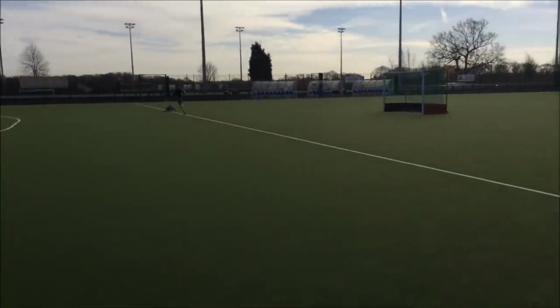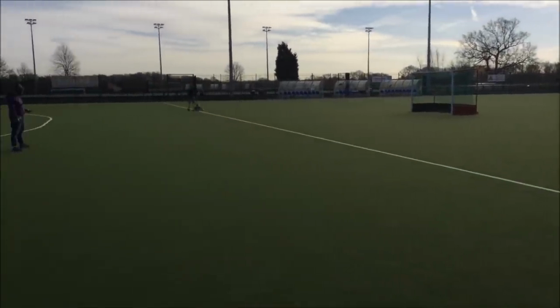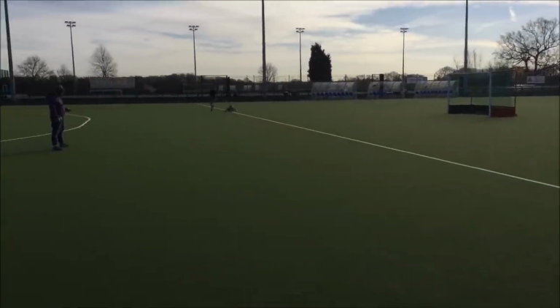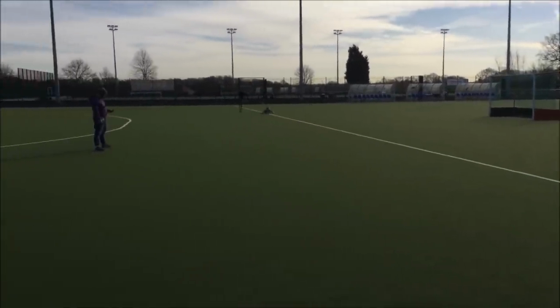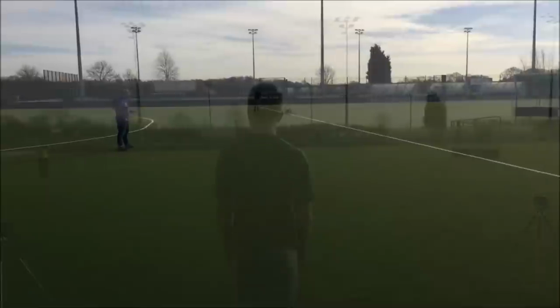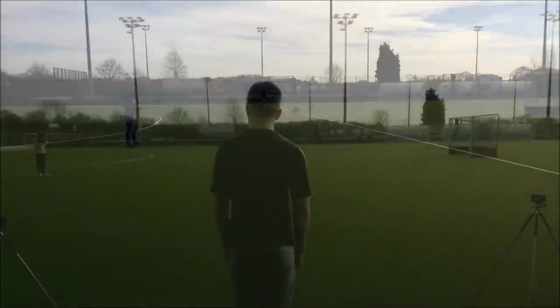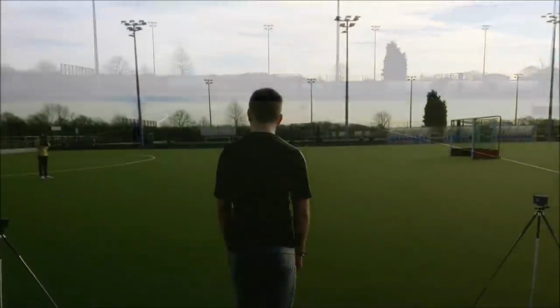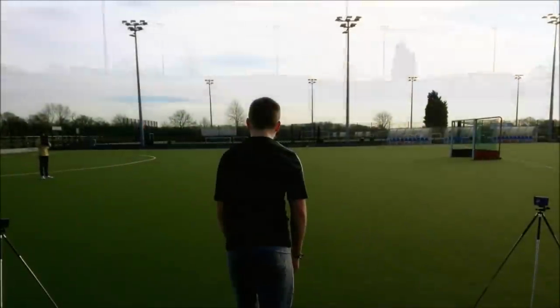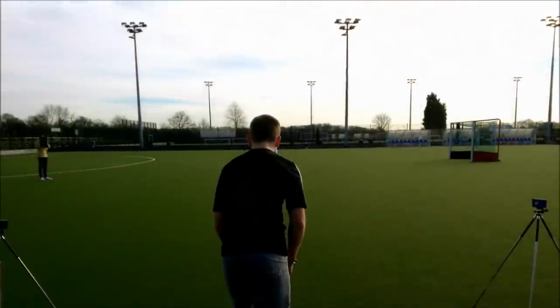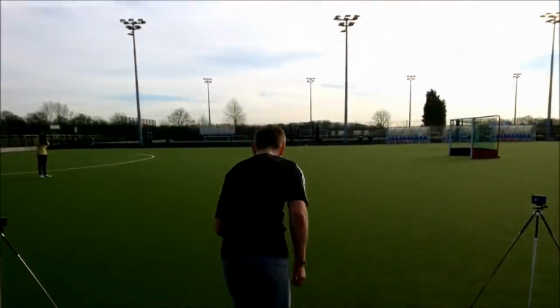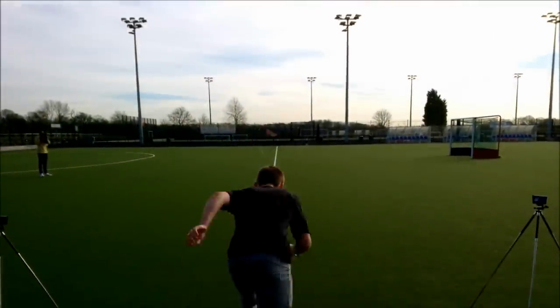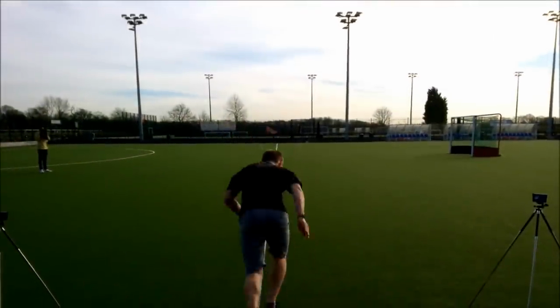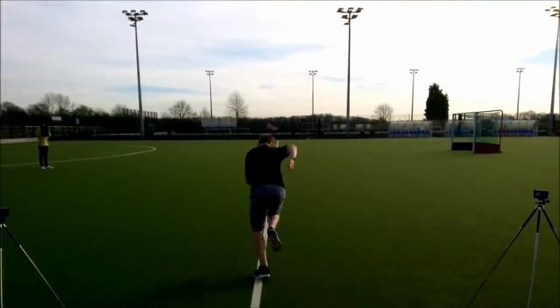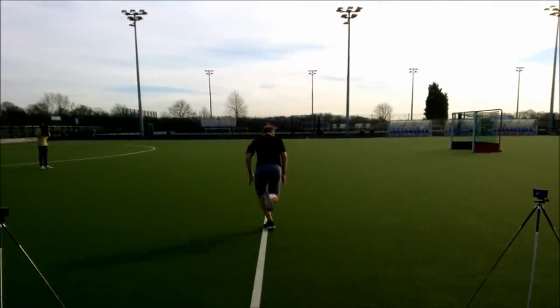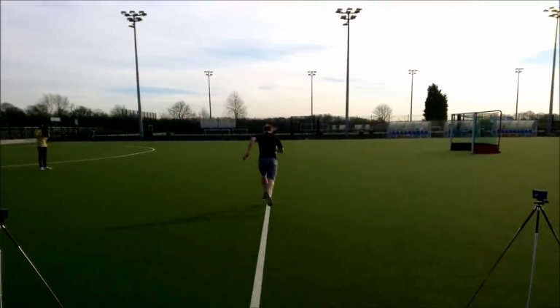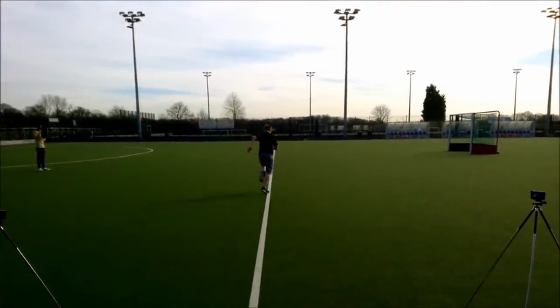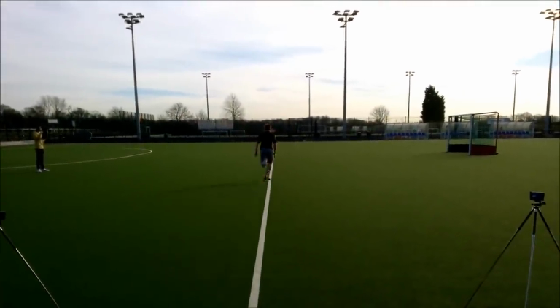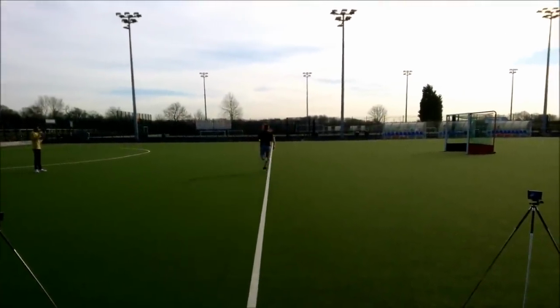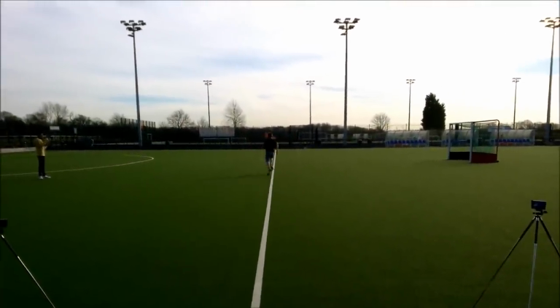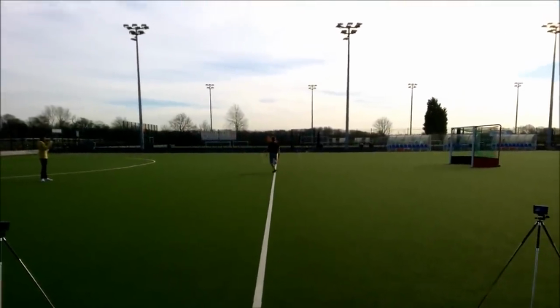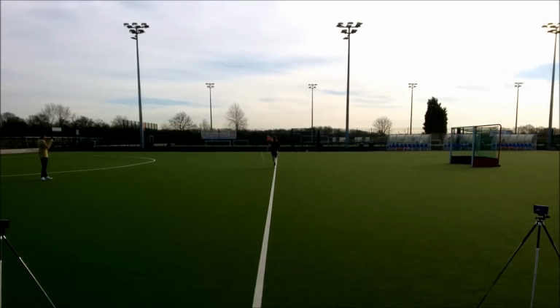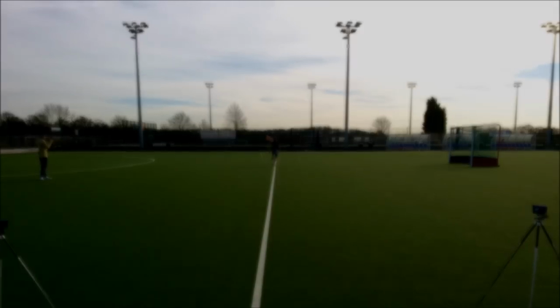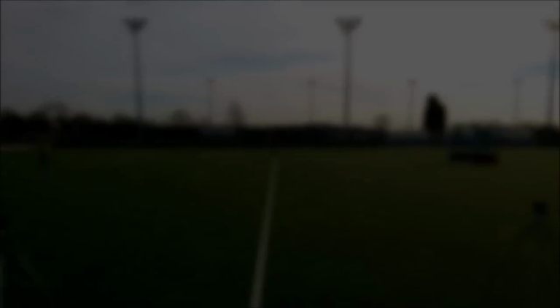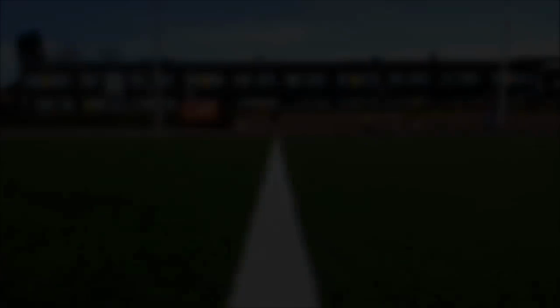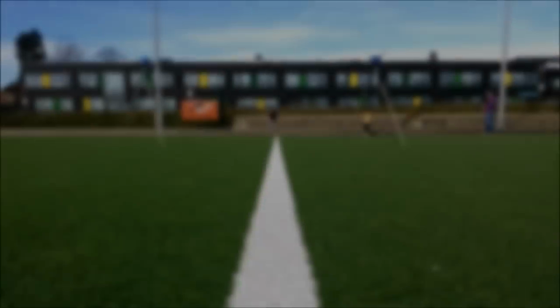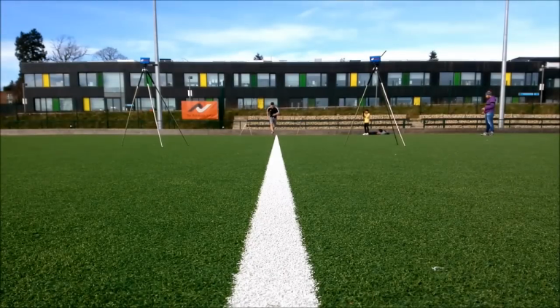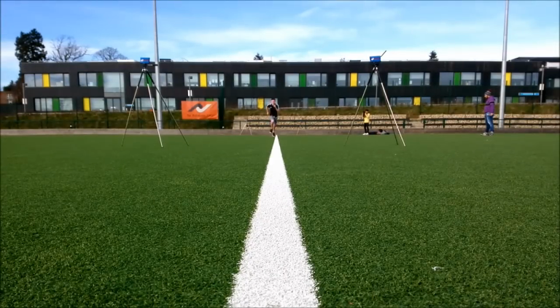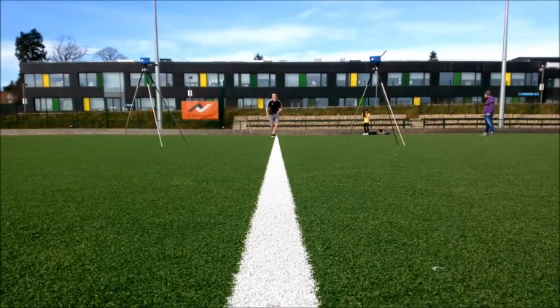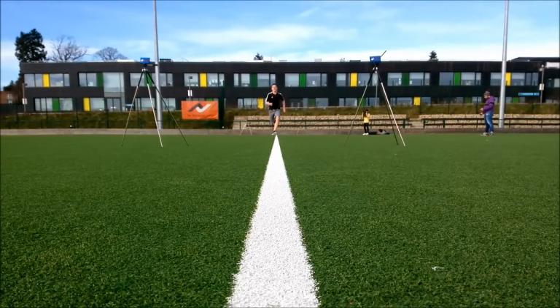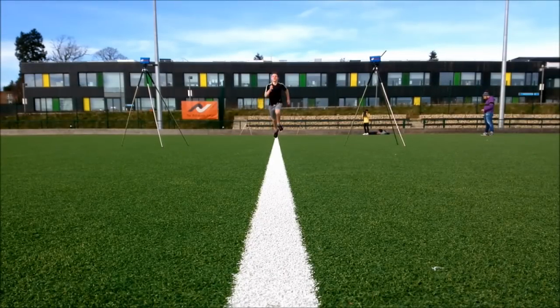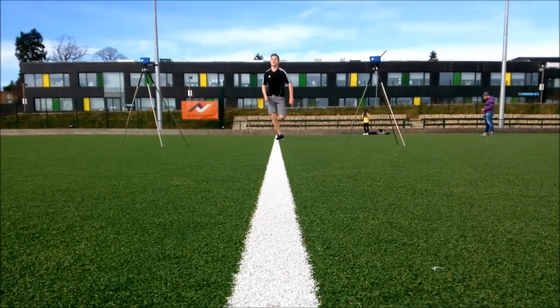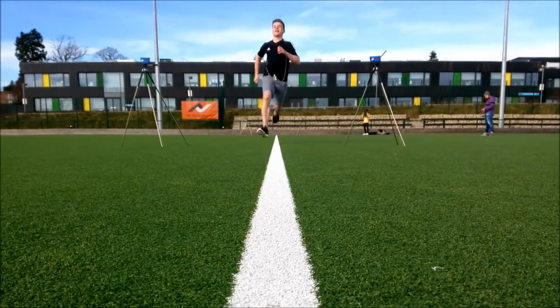The client, starting on his own accord, then completed the sprint three times. The fastest time was given as 4.24 seconds, which according to Davis et al. normative data, places him in the above average category.